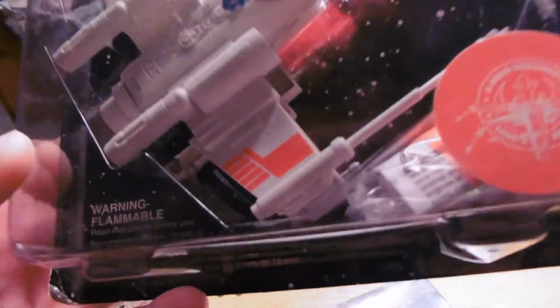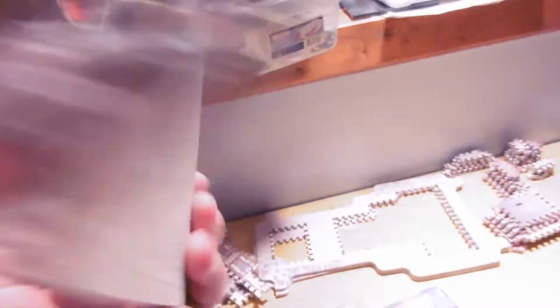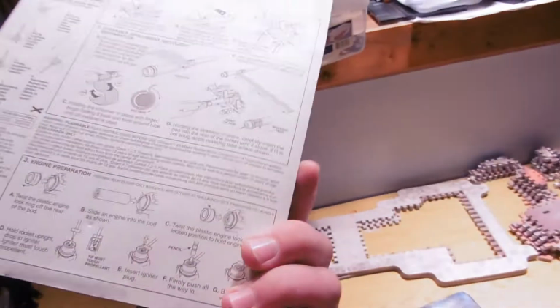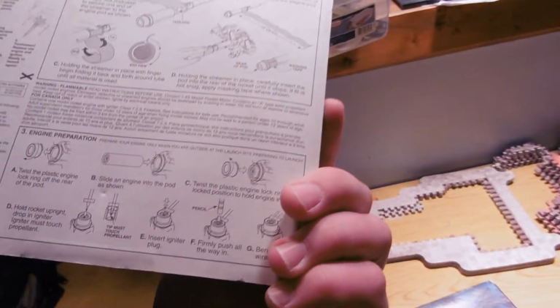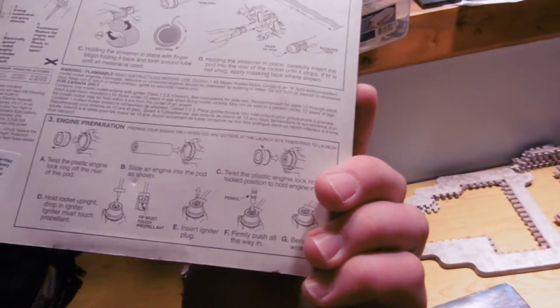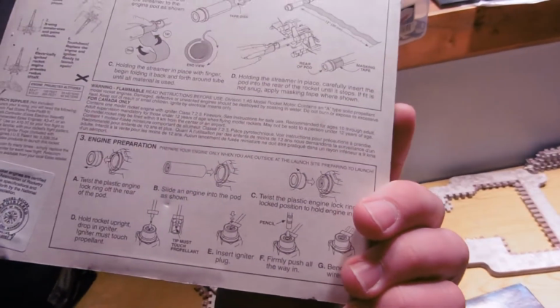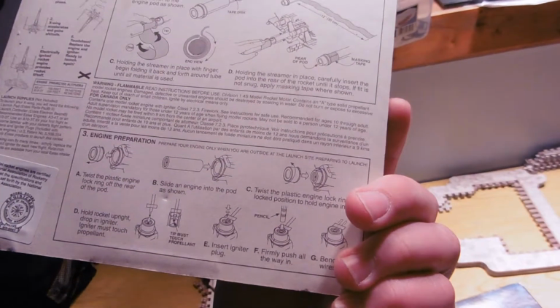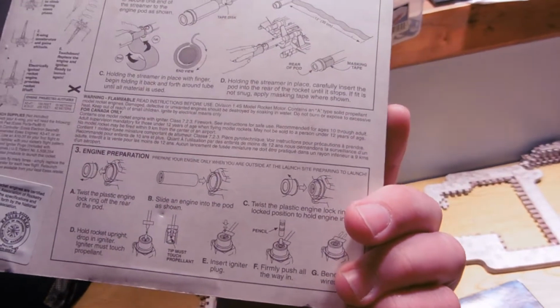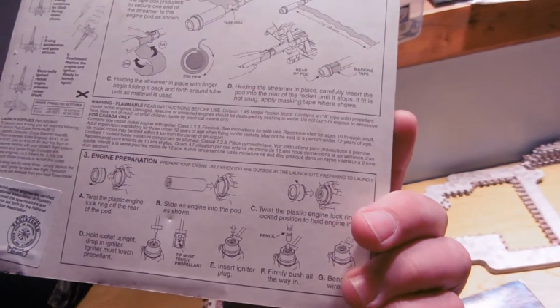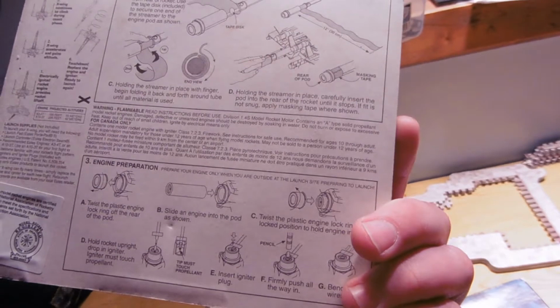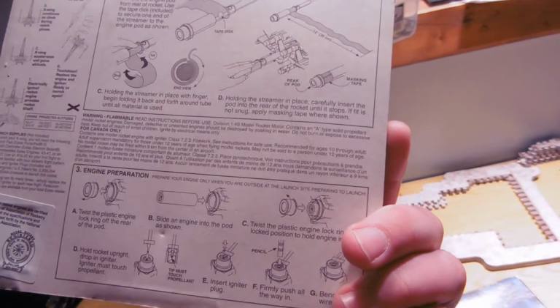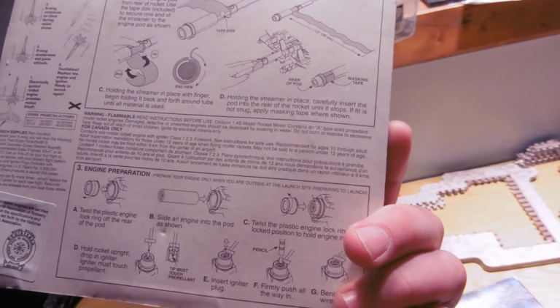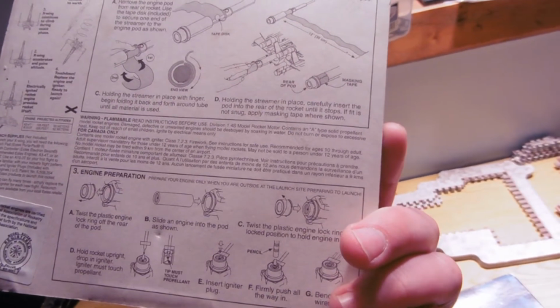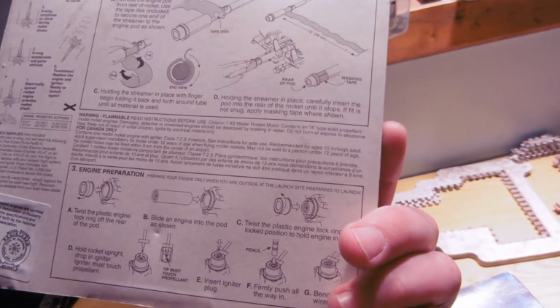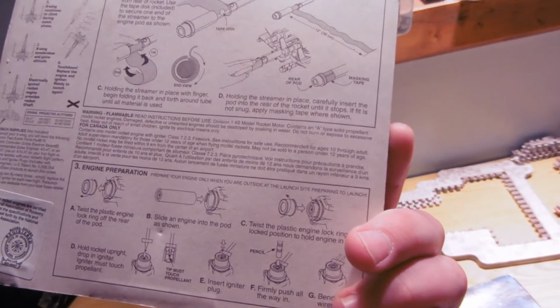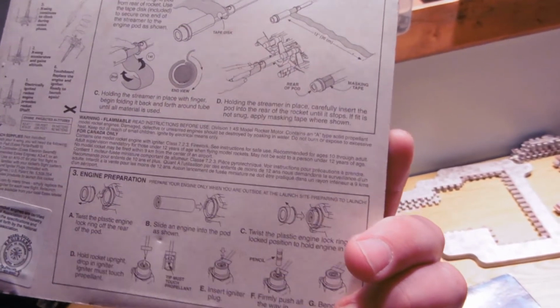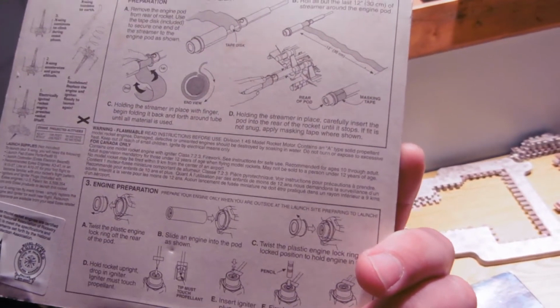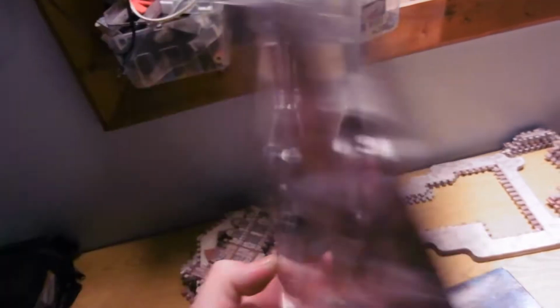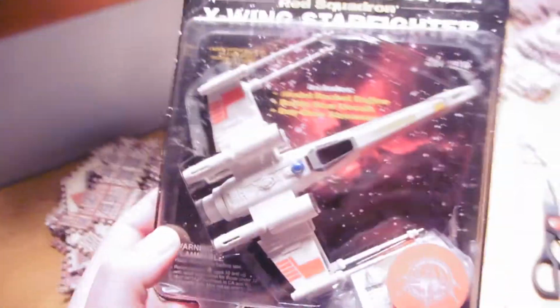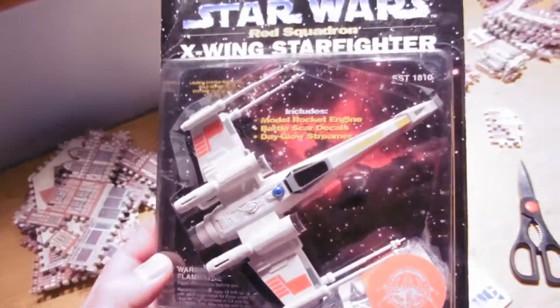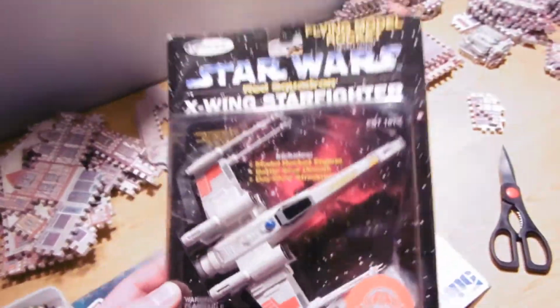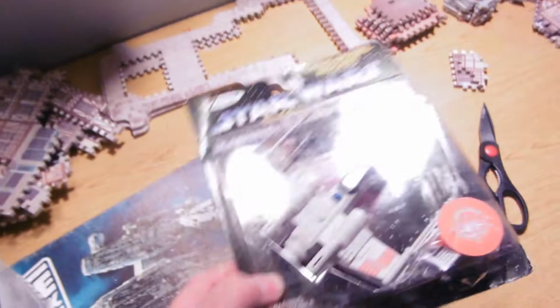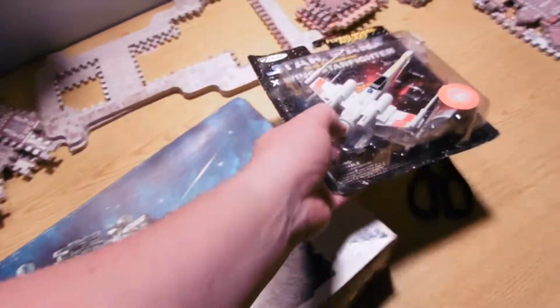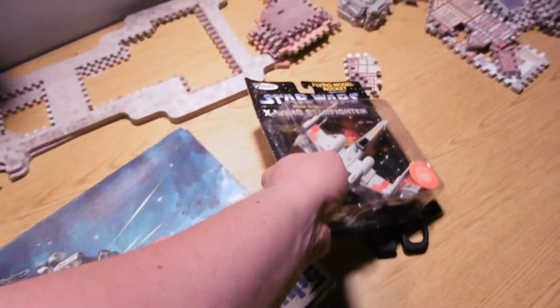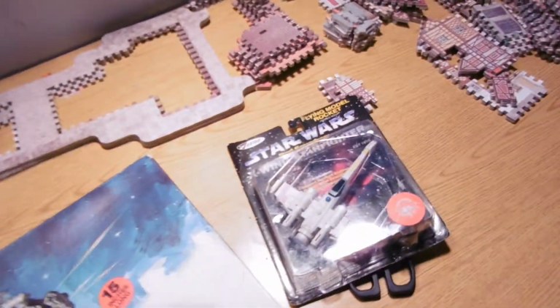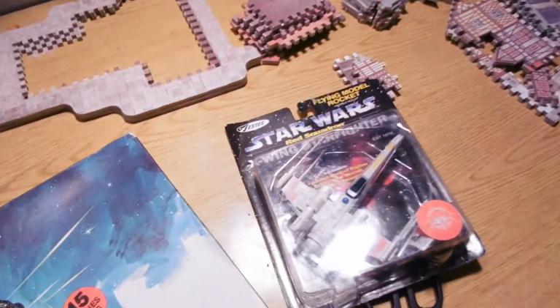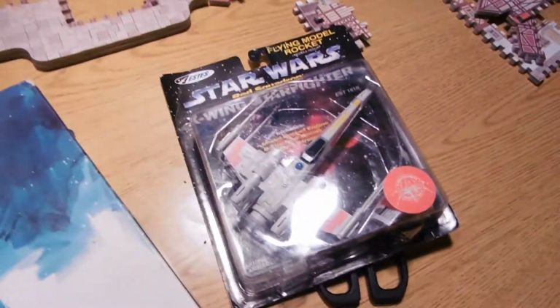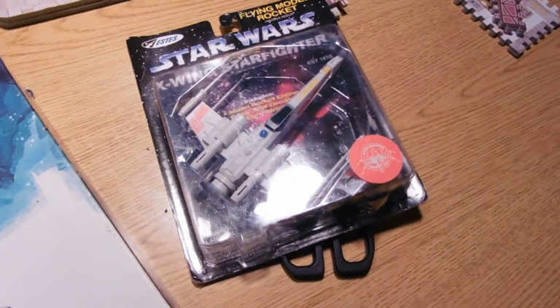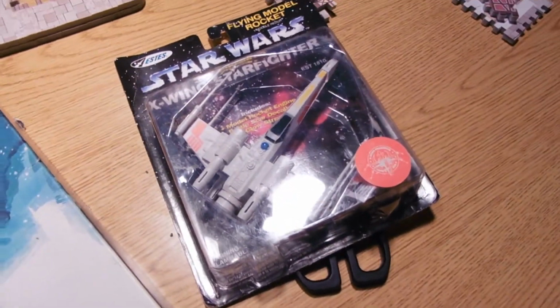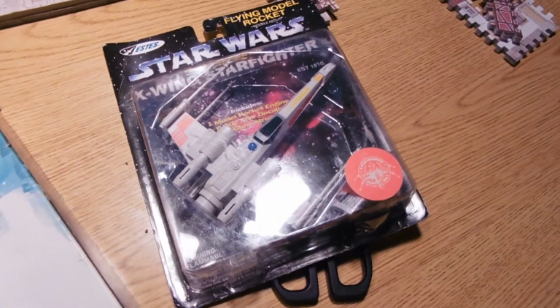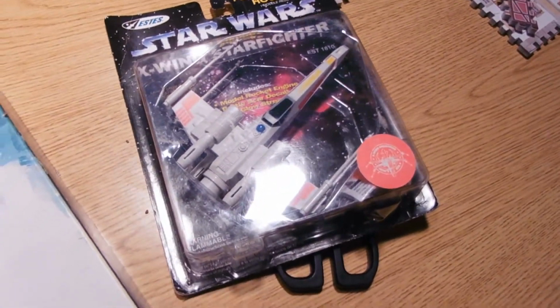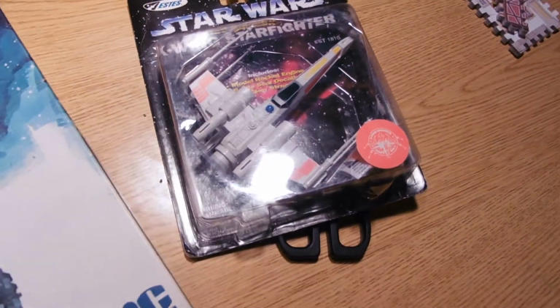This is from... let's see, I'm not seeing a year here on this. It's 1997. Not the oldest, but 1997 is more than 15 years ago, so.